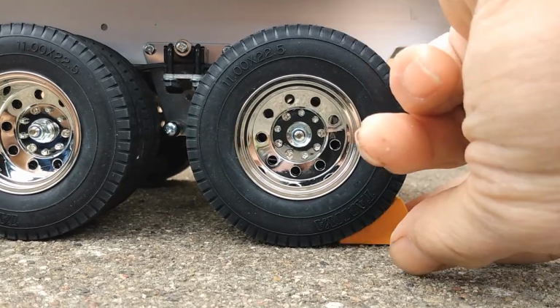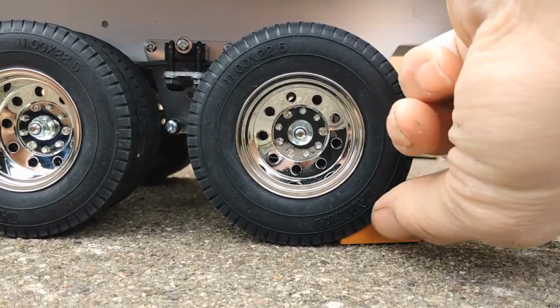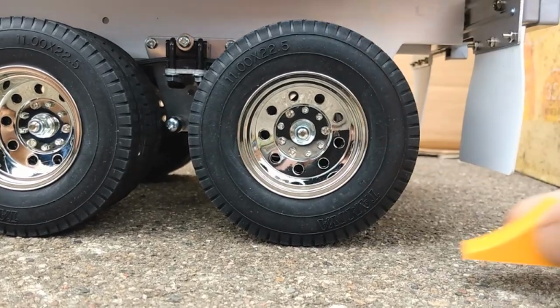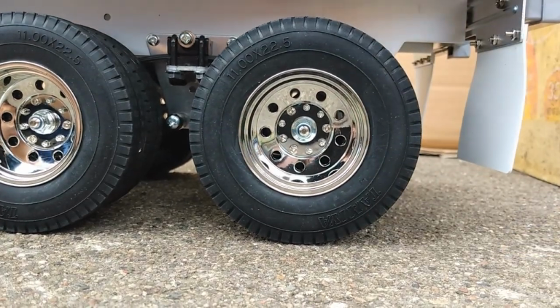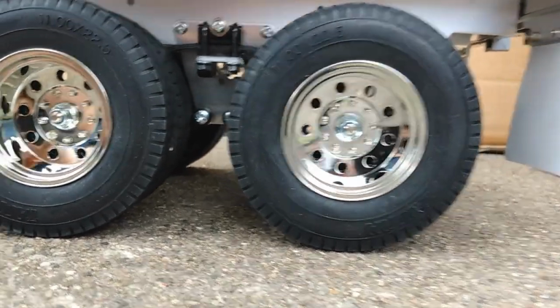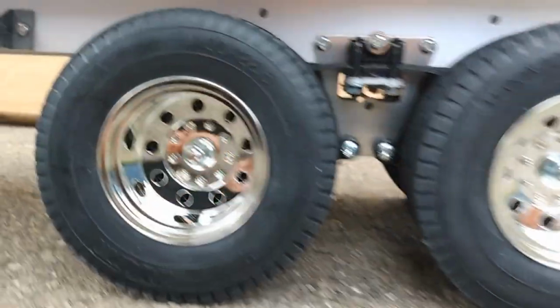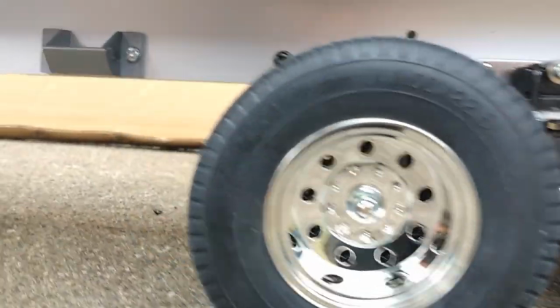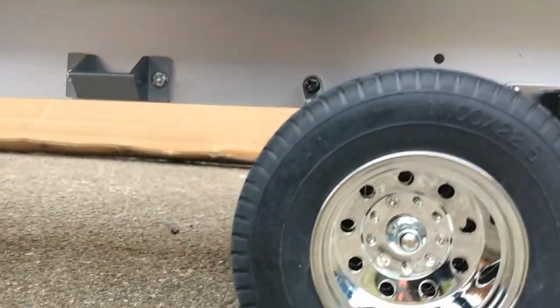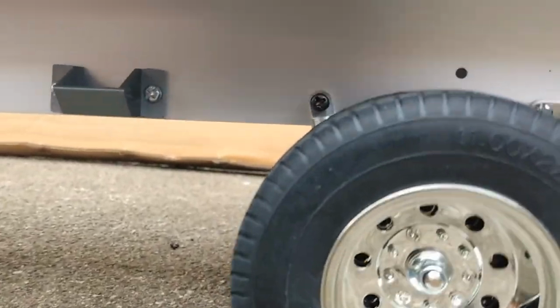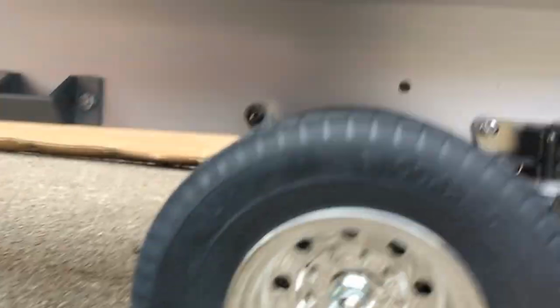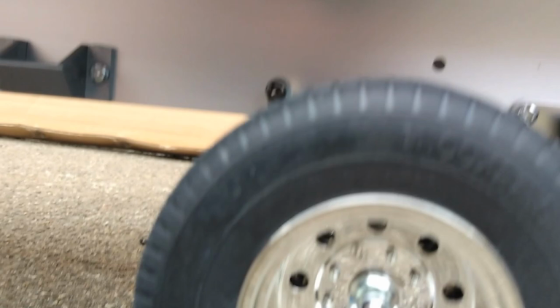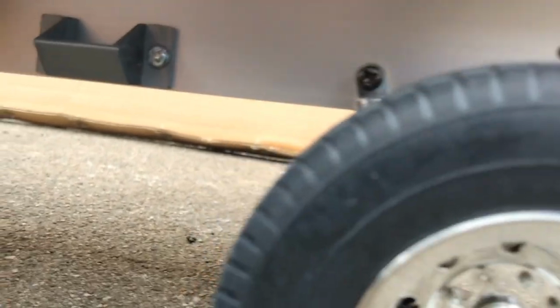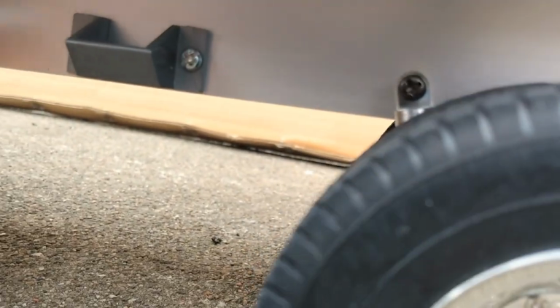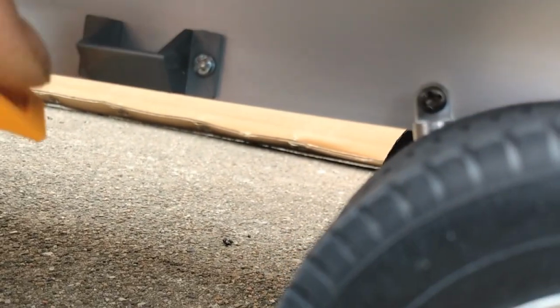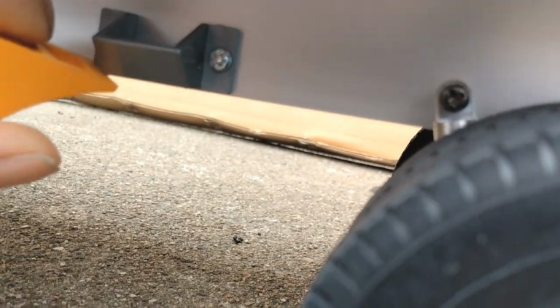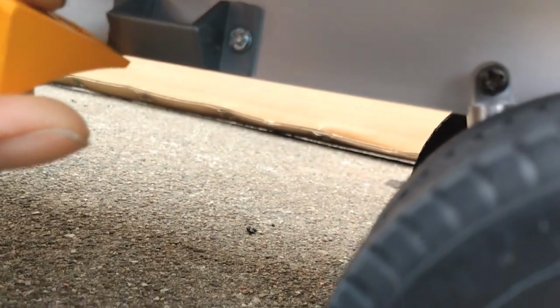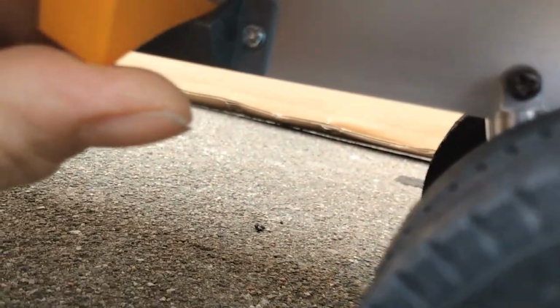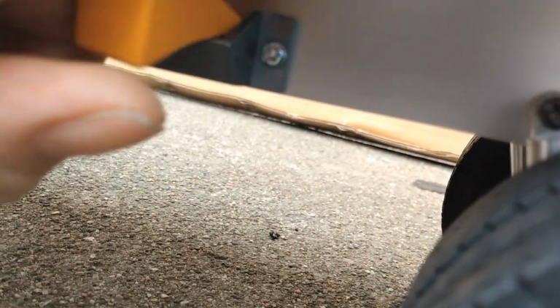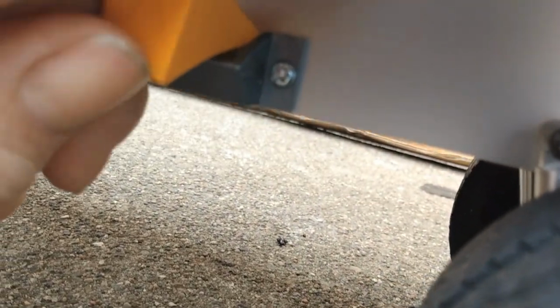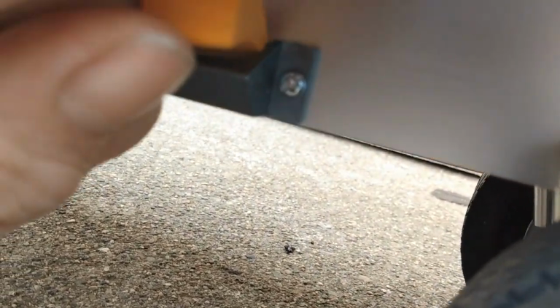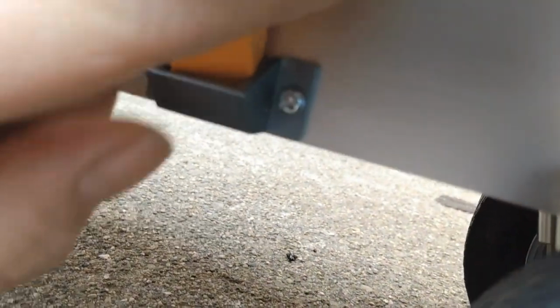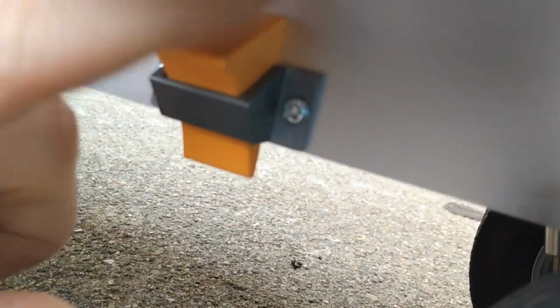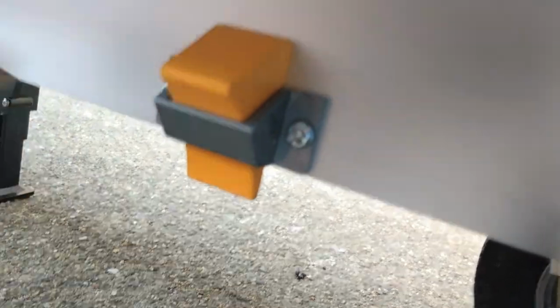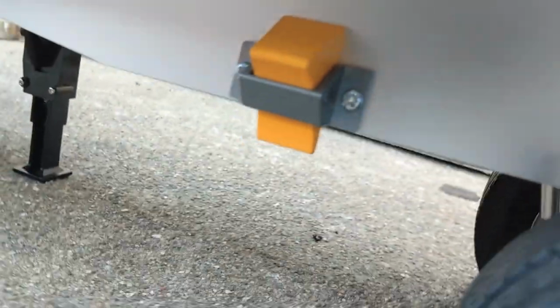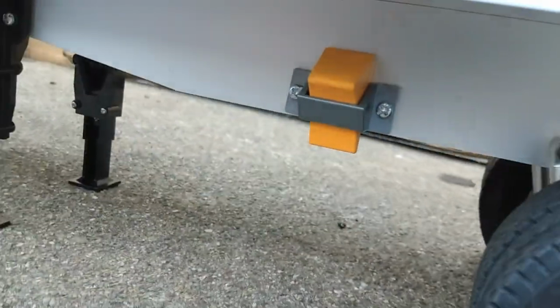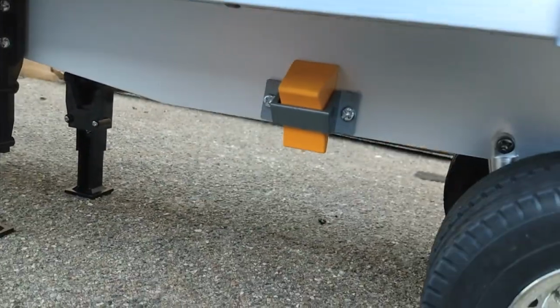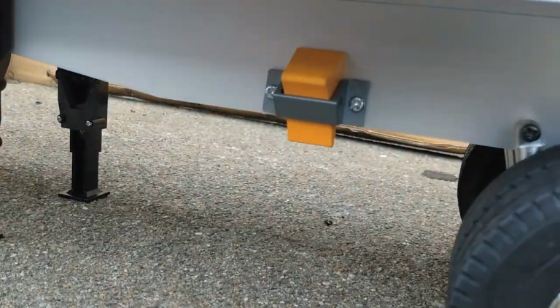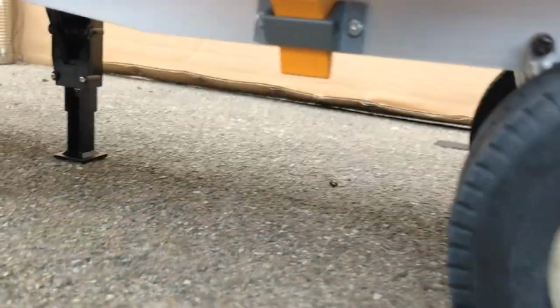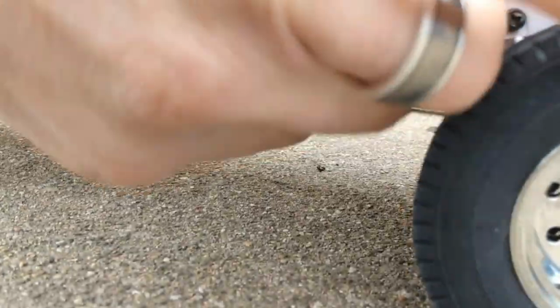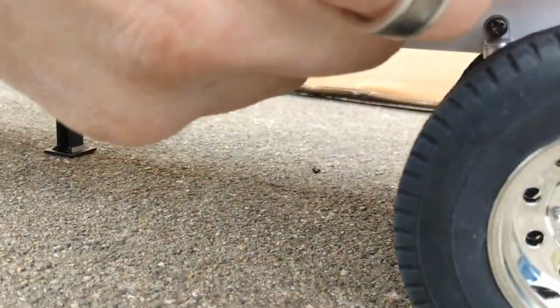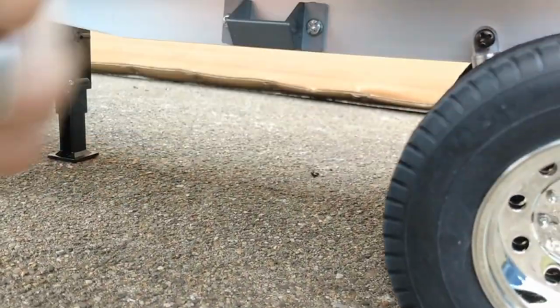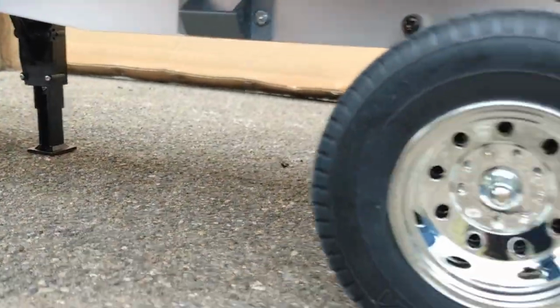It comes with a set of wheel chocks that have a bracket on the trailer frame to store them — one on each side.